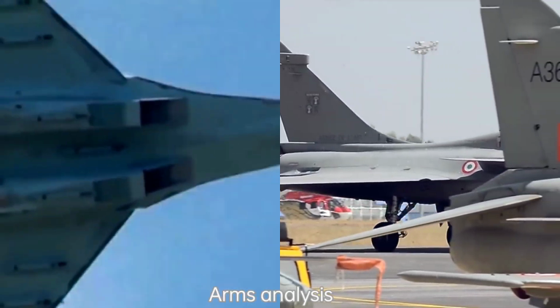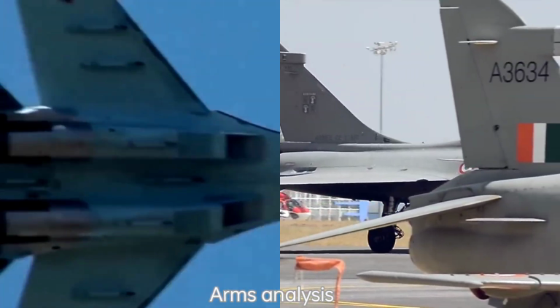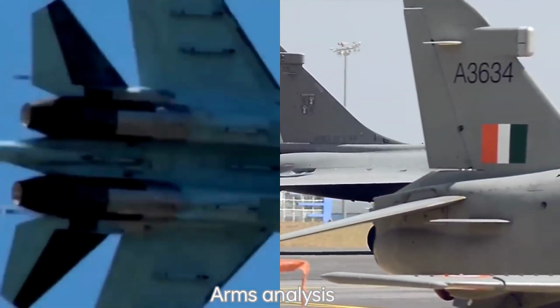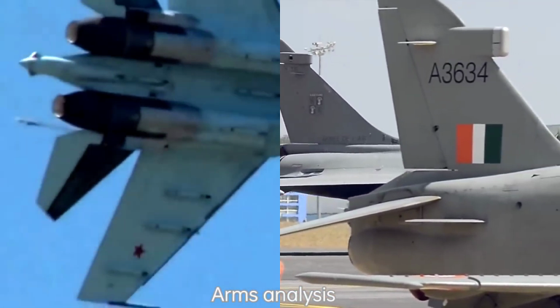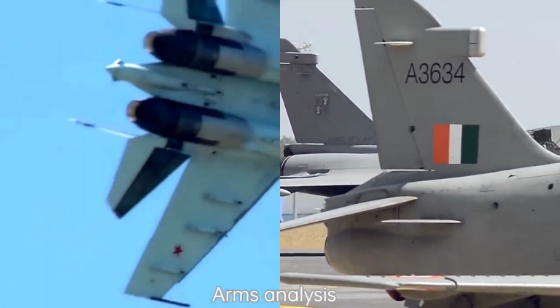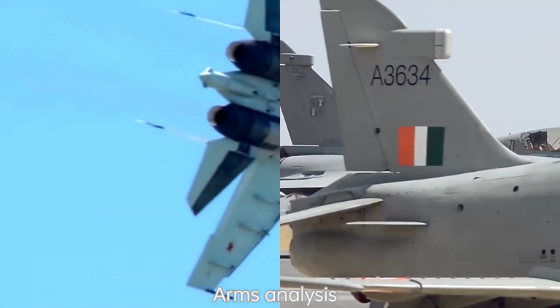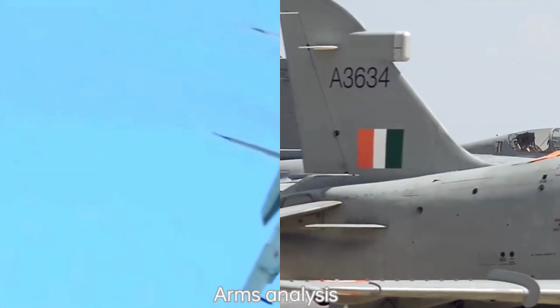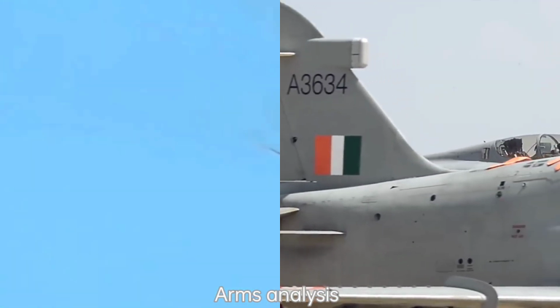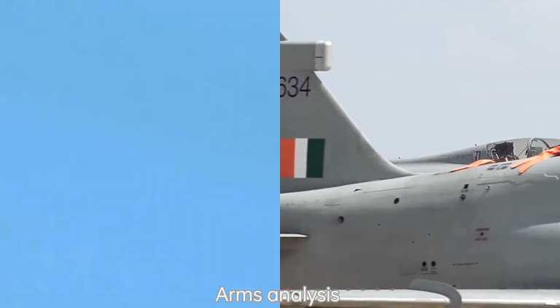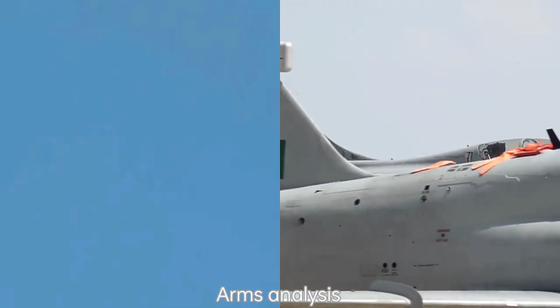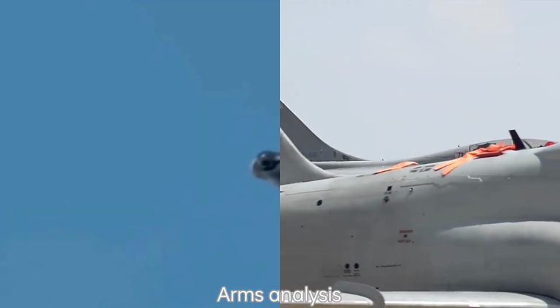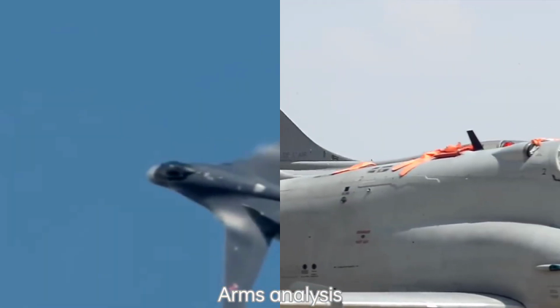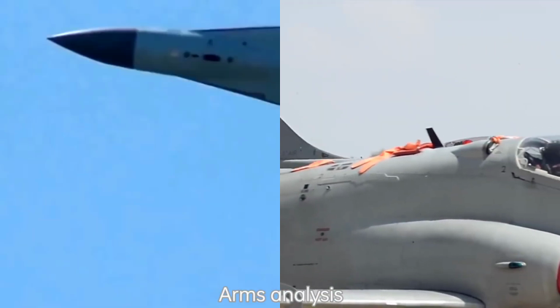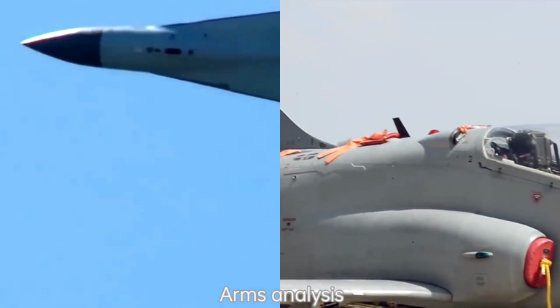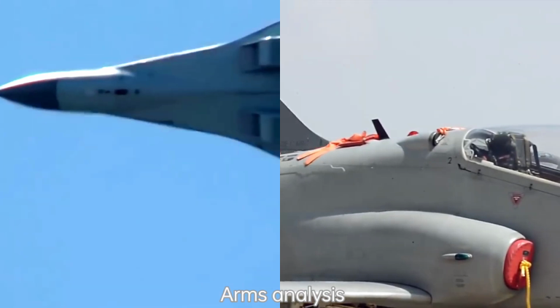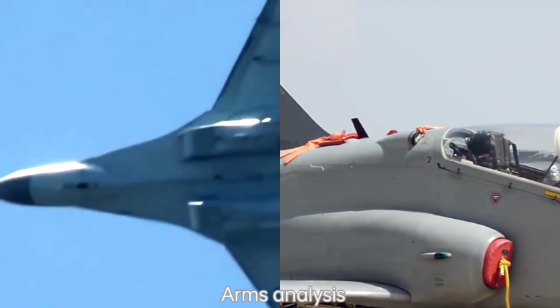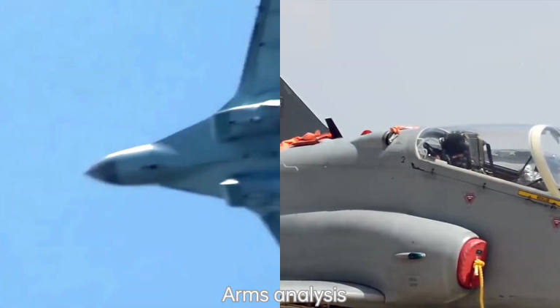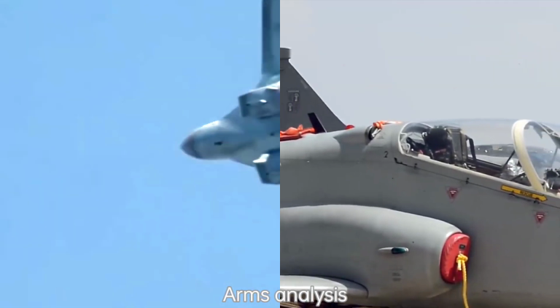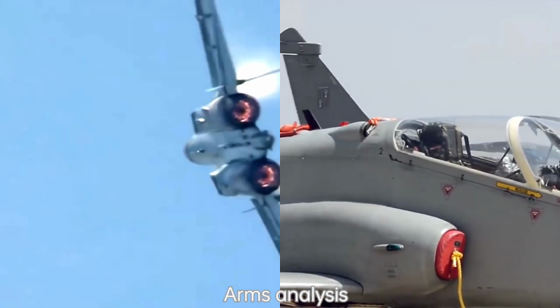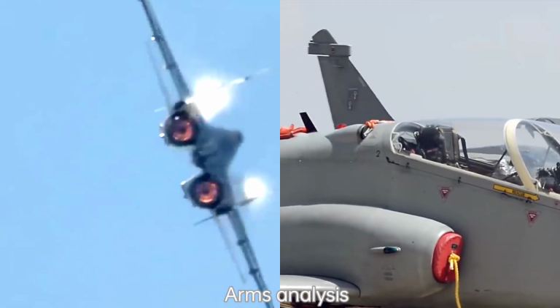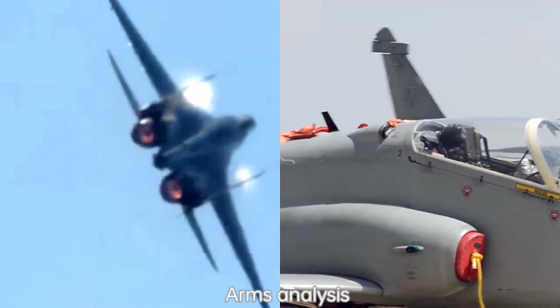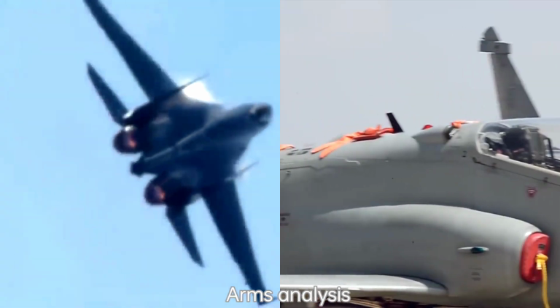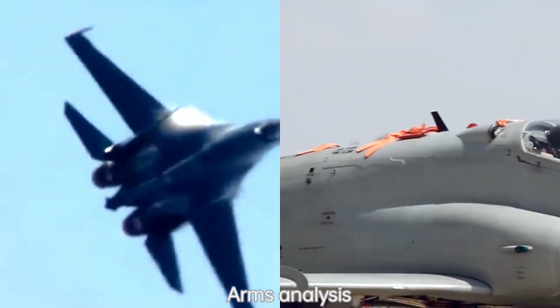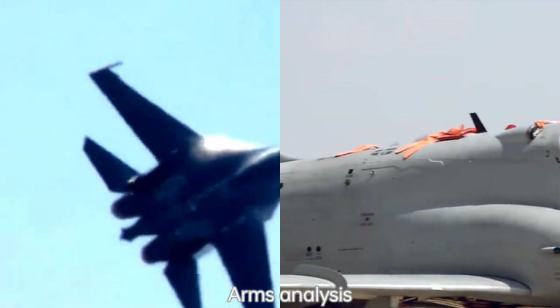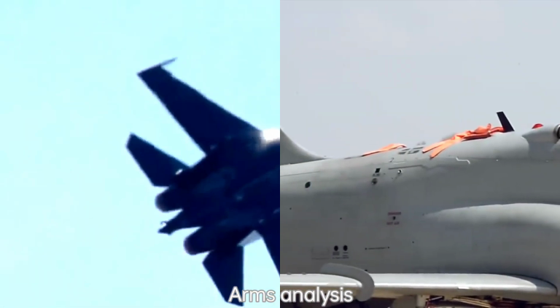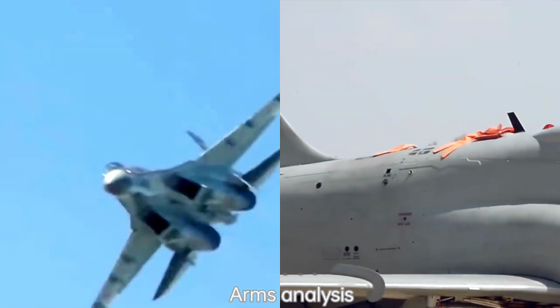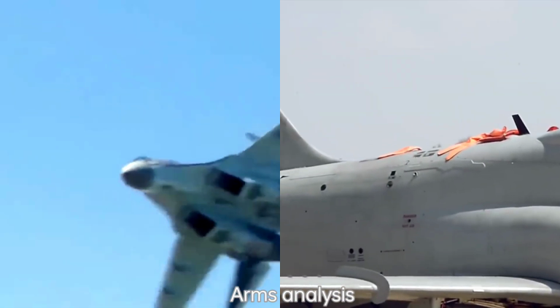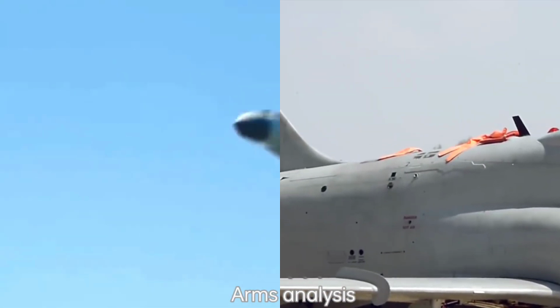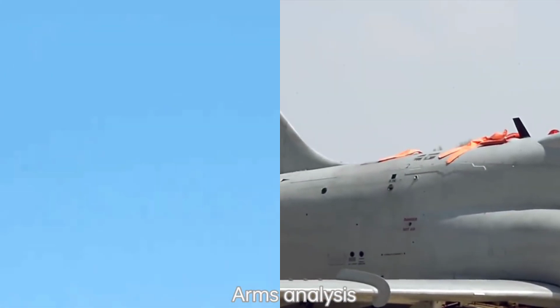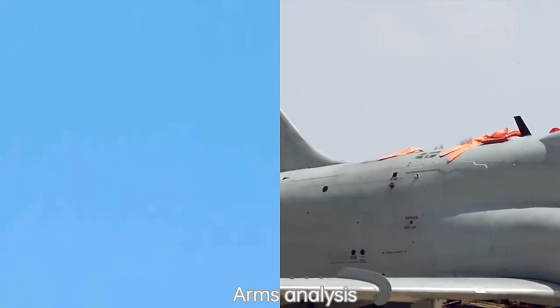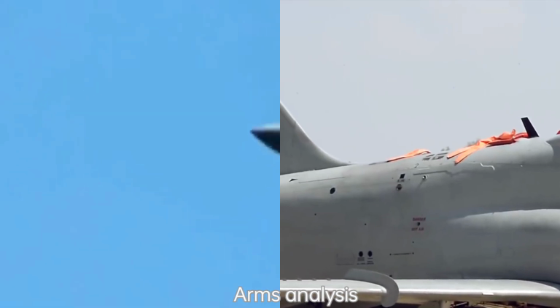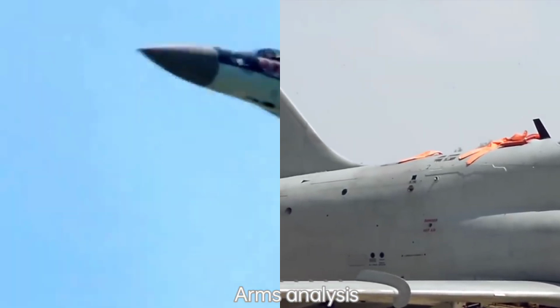The Rafale is equipped with a state-of-the-art active electronically scanned array (AESA) radar, an IRST system, and advanced electronic warfare and countermeasure systems.